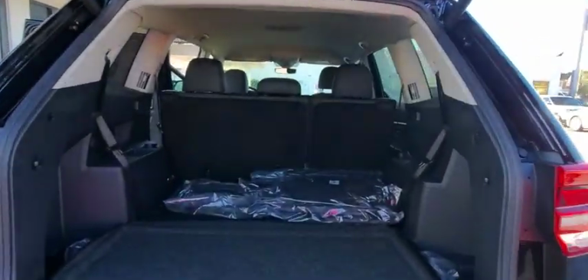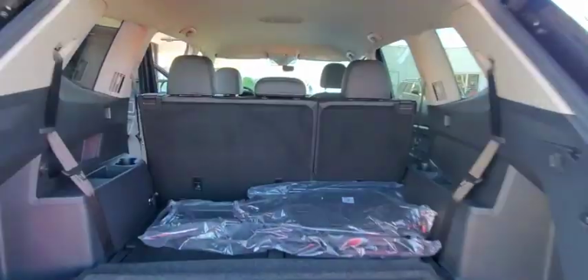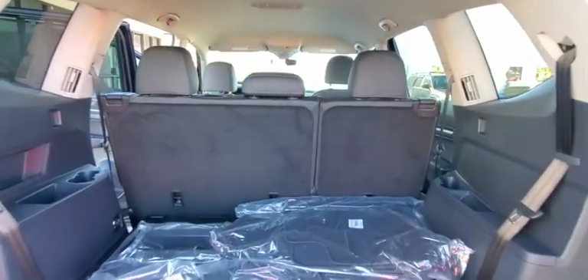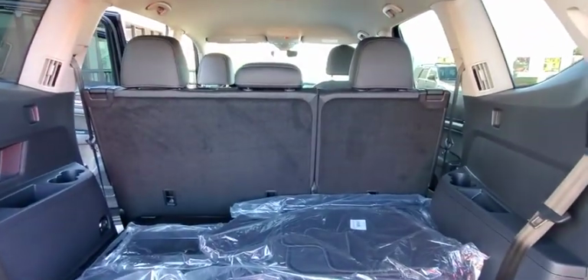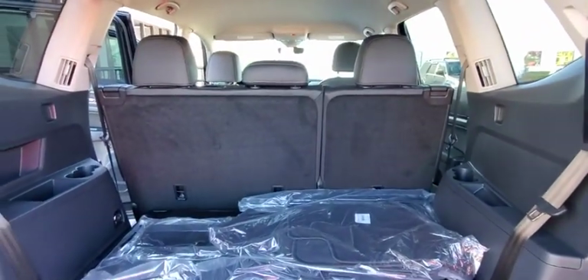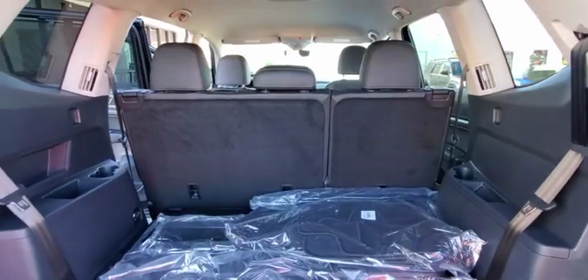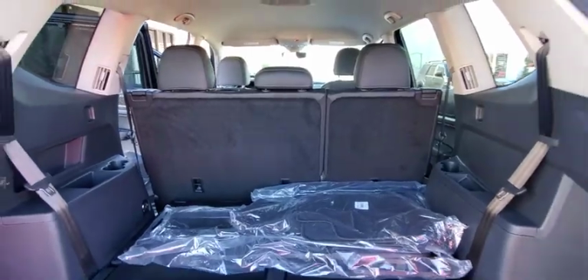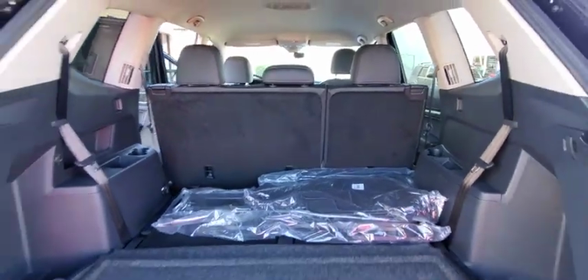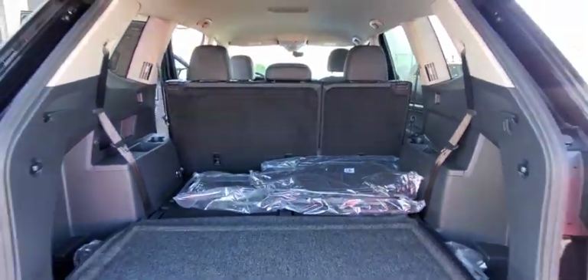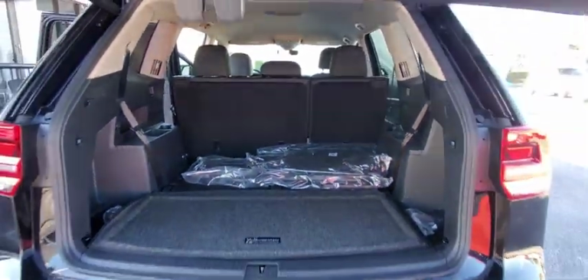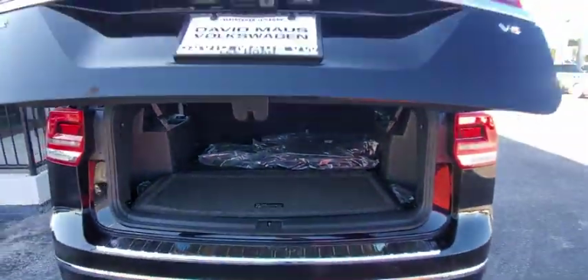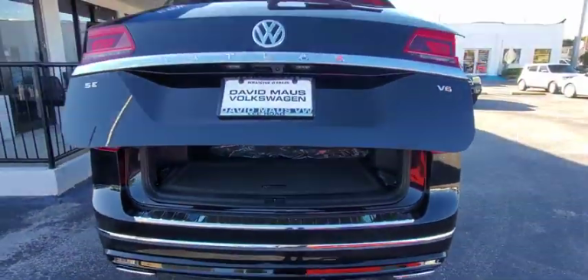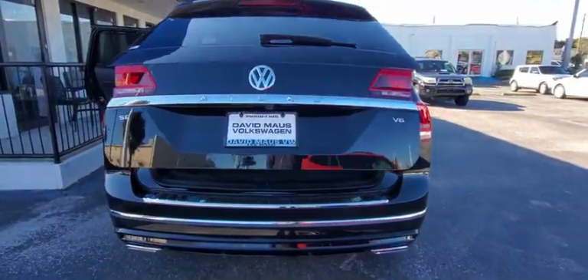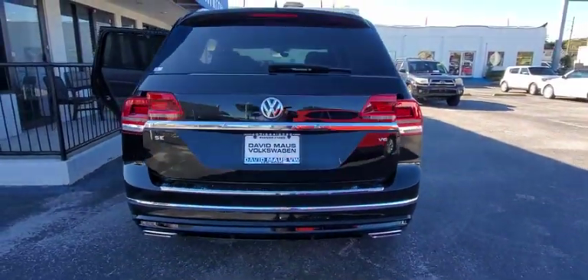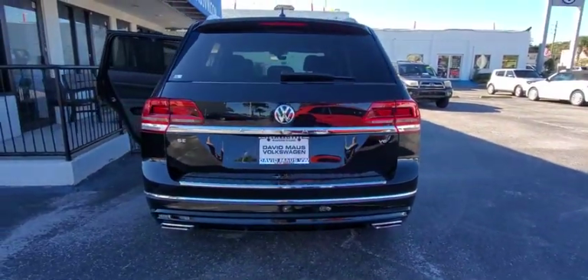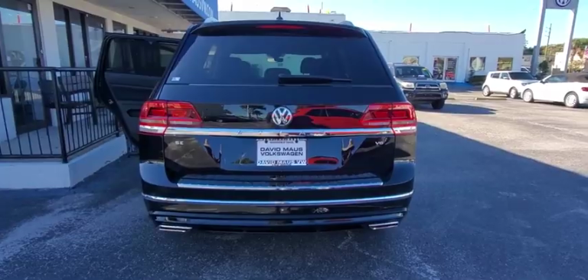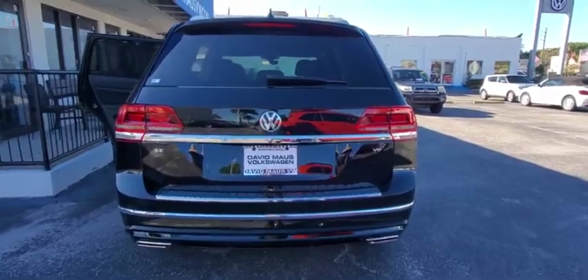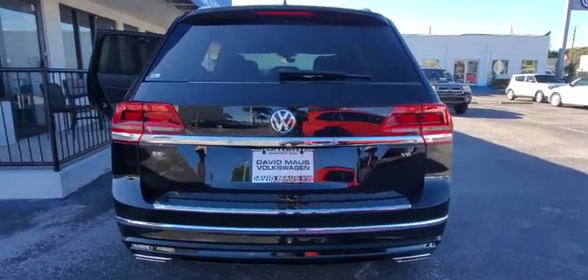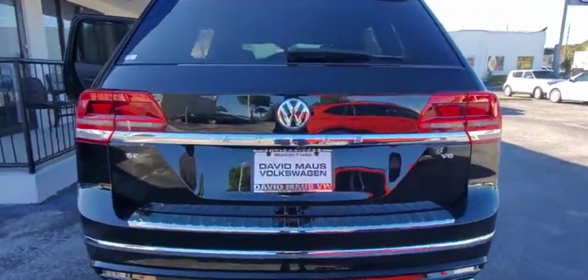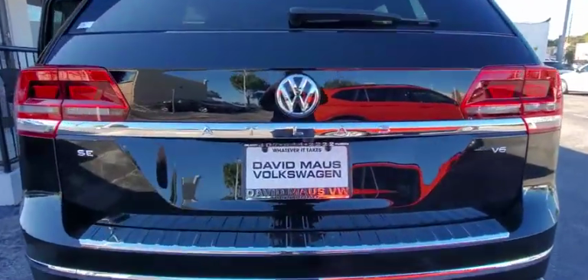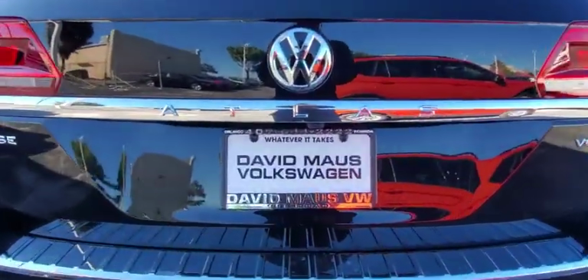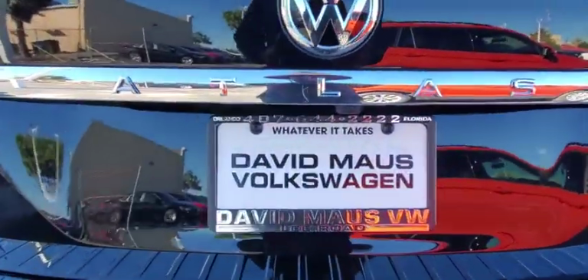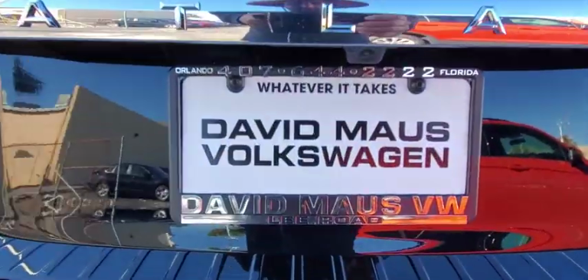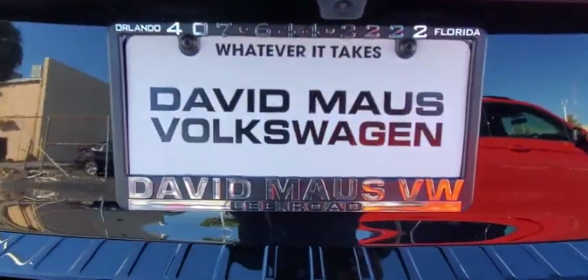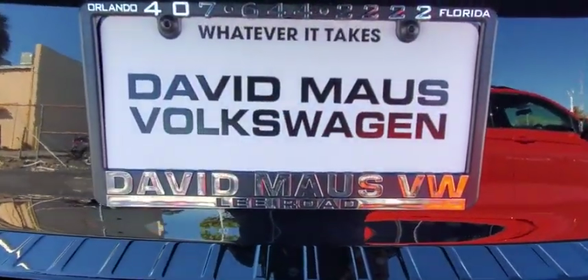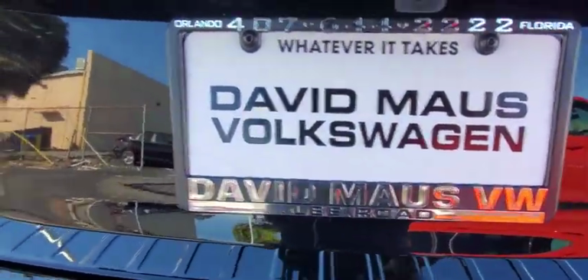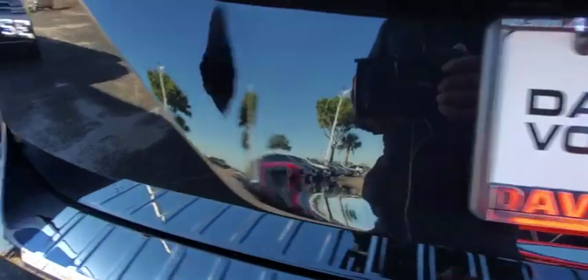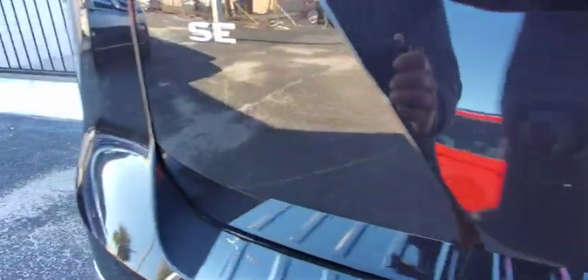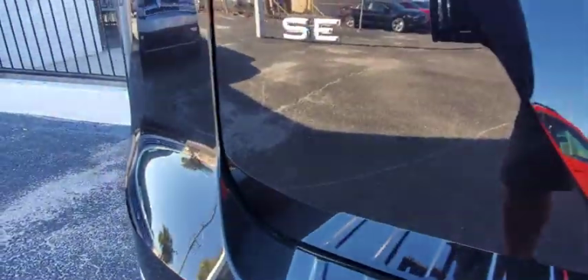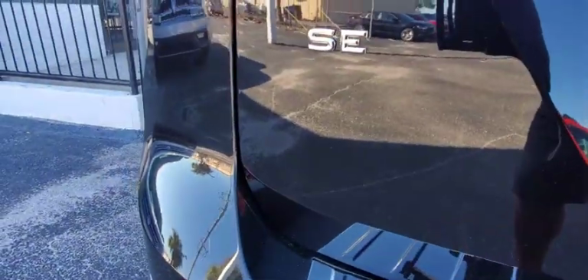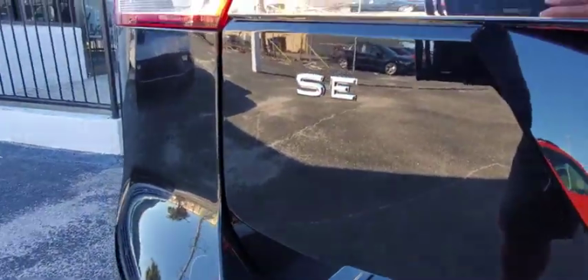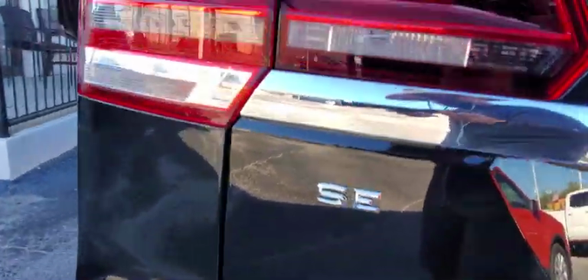Backup camera, remote engine start, keyless entry, anti-lock braking system, traction control, lane departure warning, stability control, steering wheel audio controls, power liftgate, leather-wrapped steering wheel, Bluetooth, adjustable steering wheel, power steering.